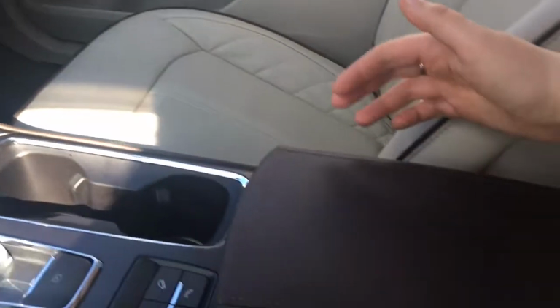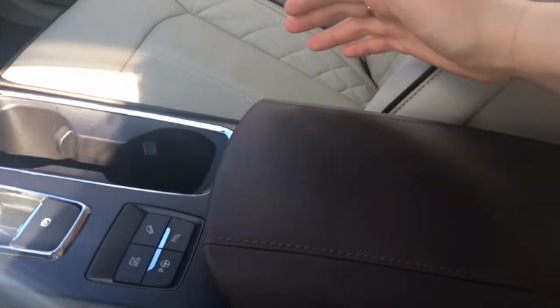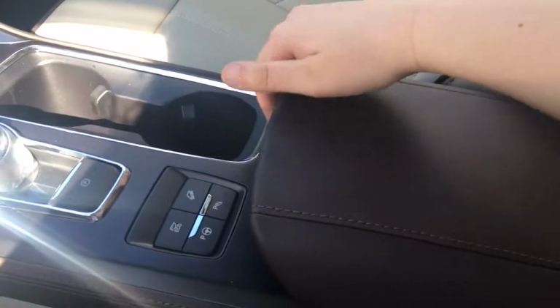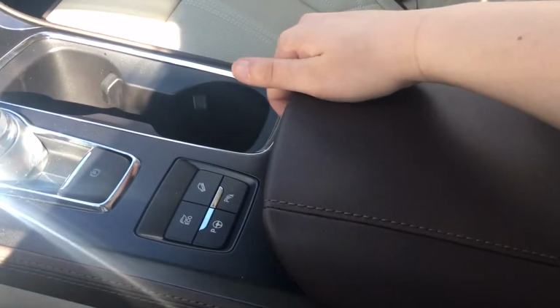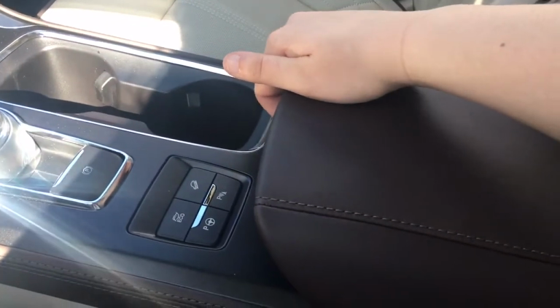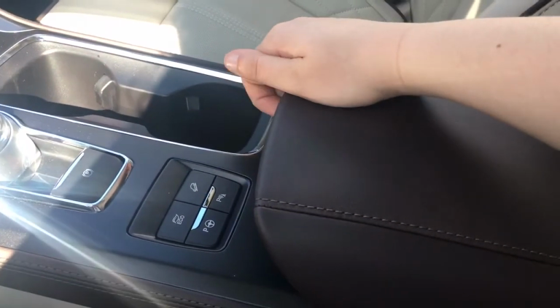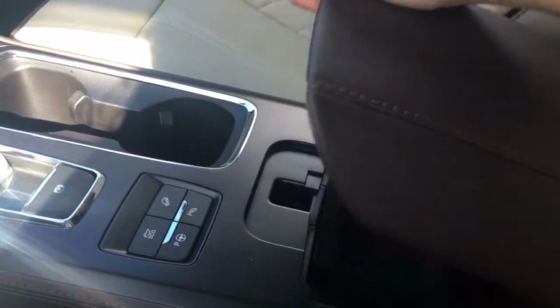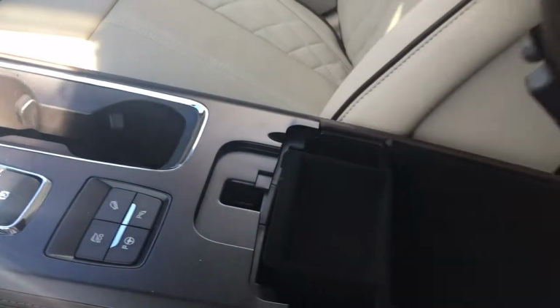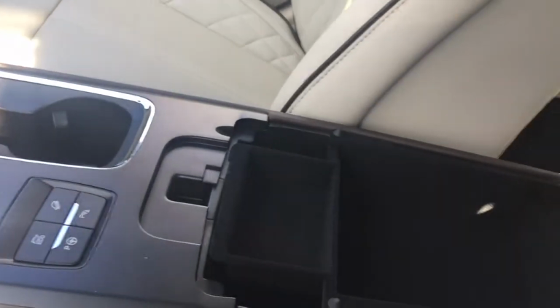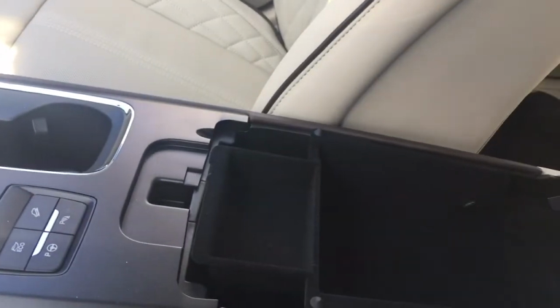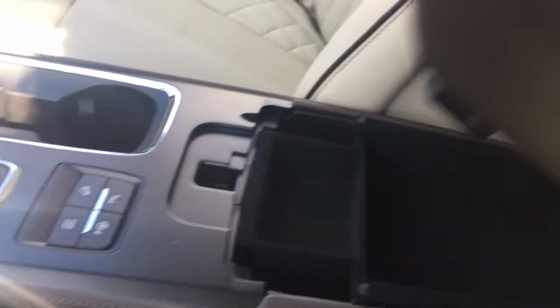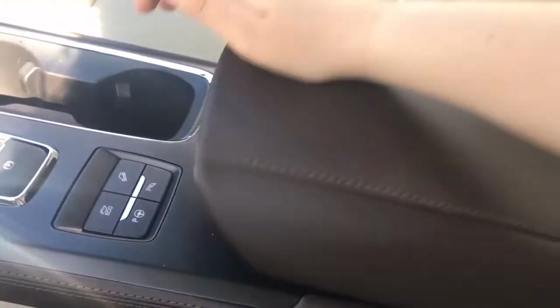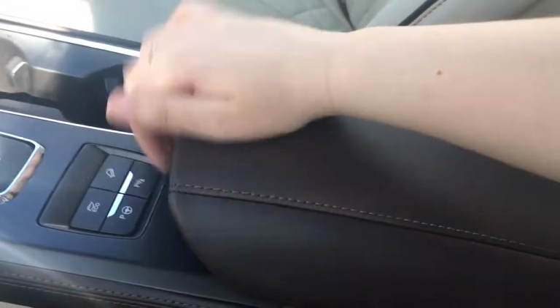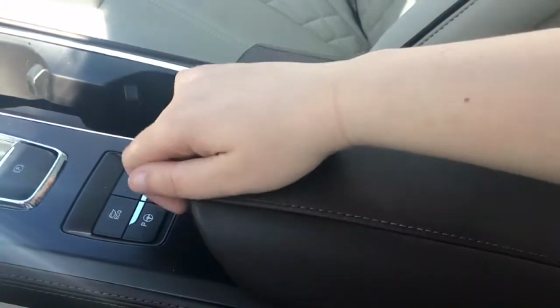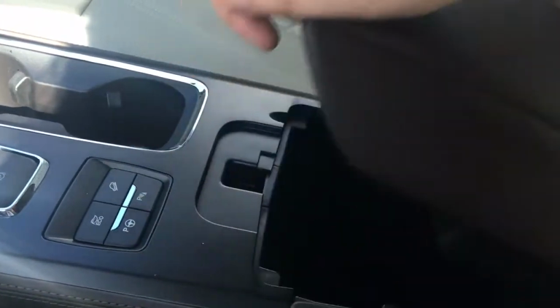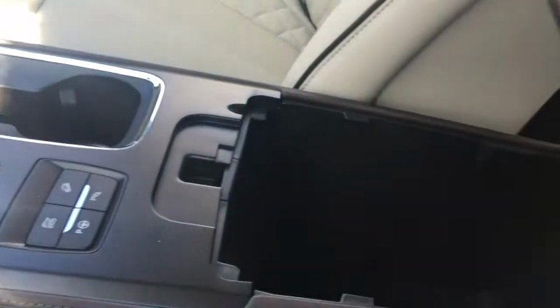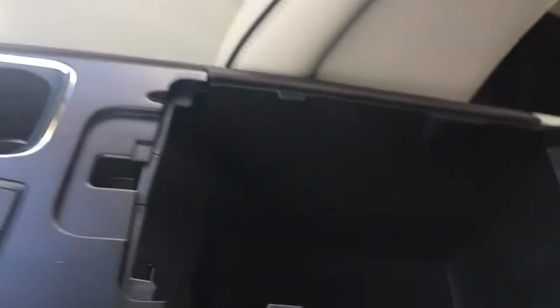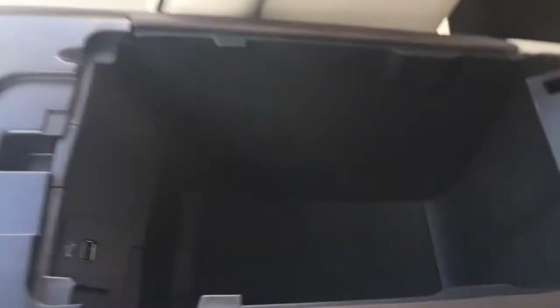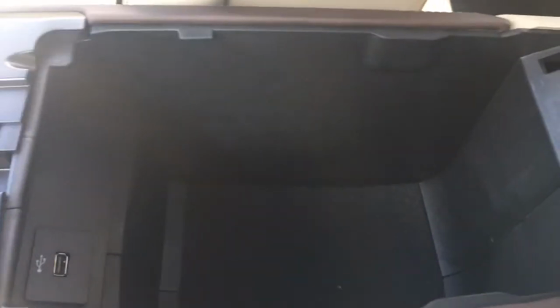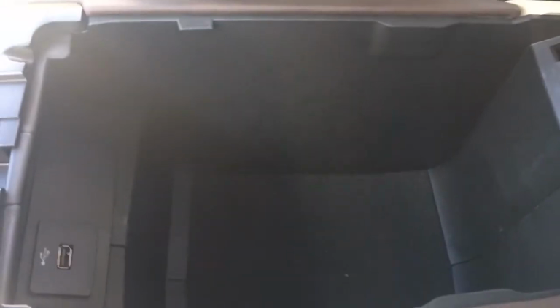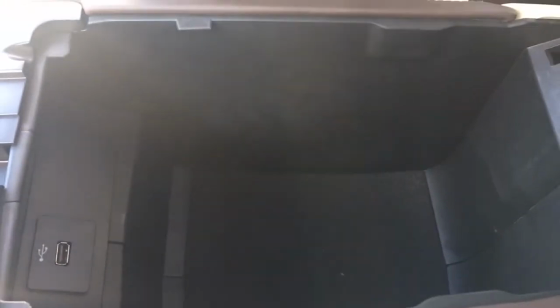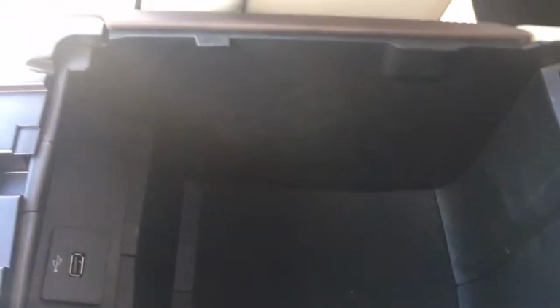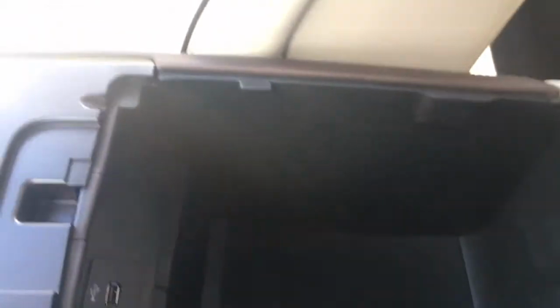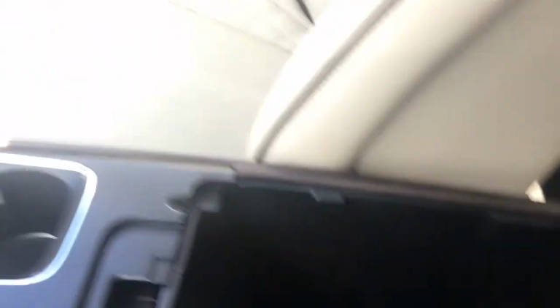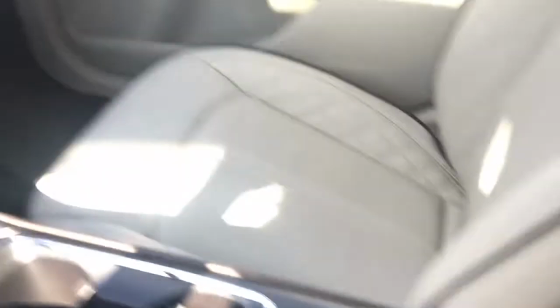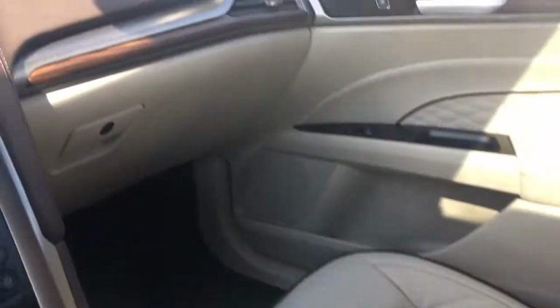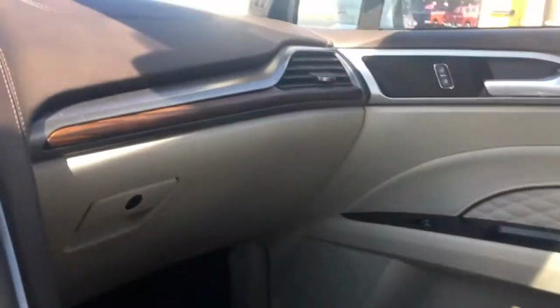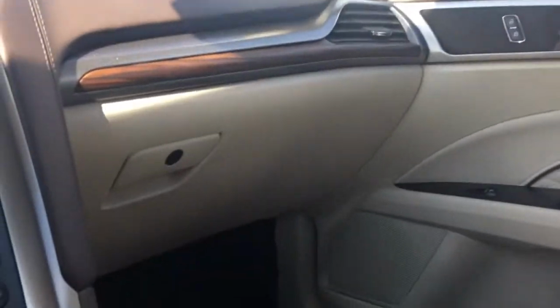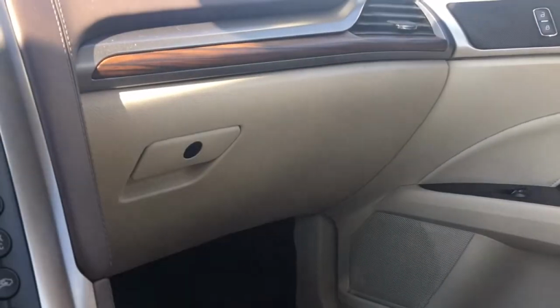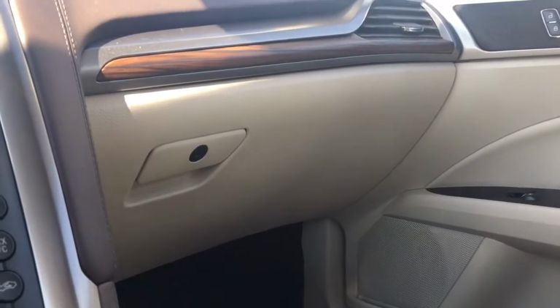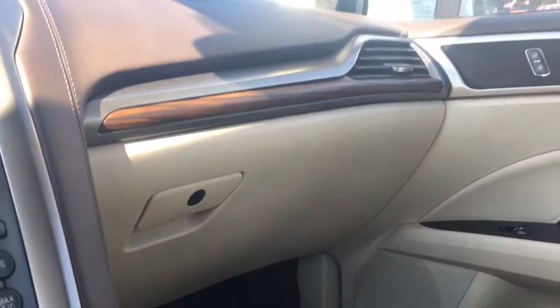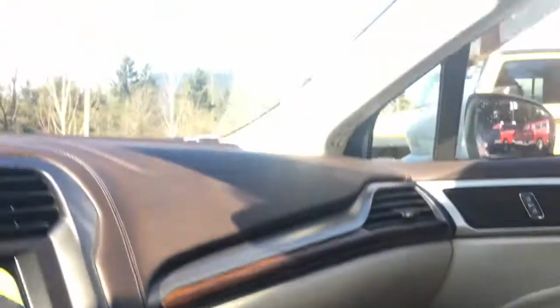In your armrest you have two tiers. Click to the right for slender storage, click to the left for plenty of storage as well as a USB outlet. Off to the side there you have a locking glove compartment.